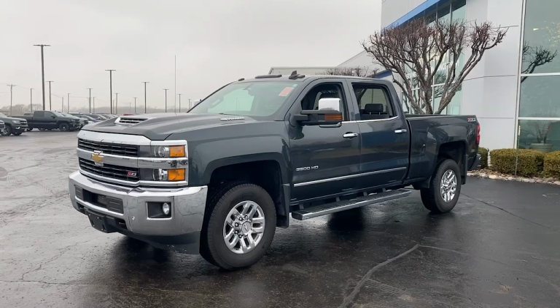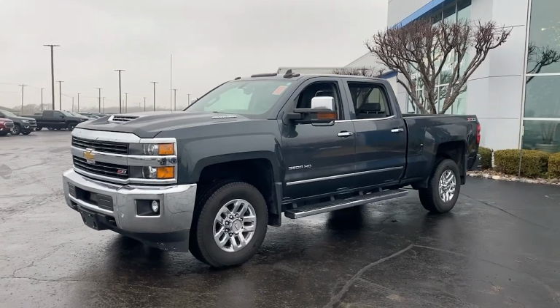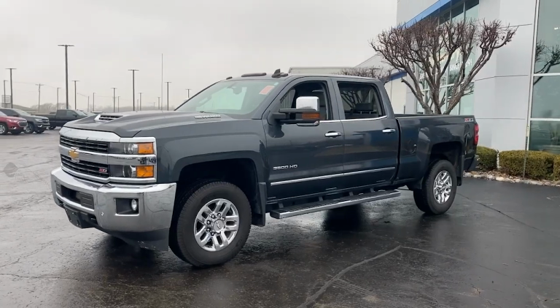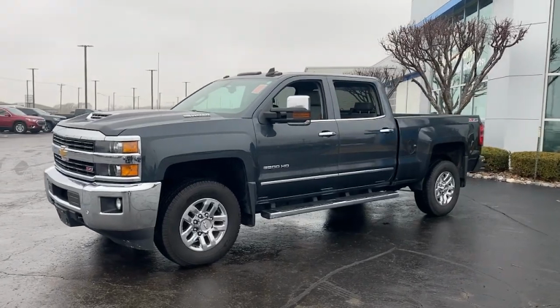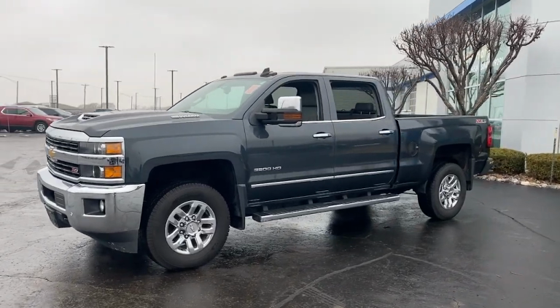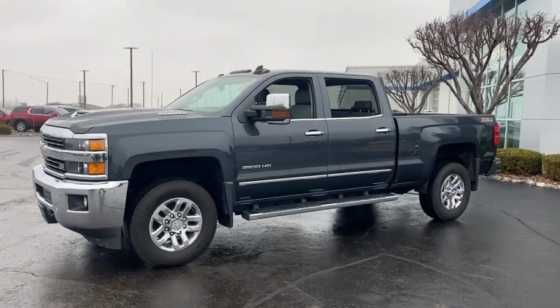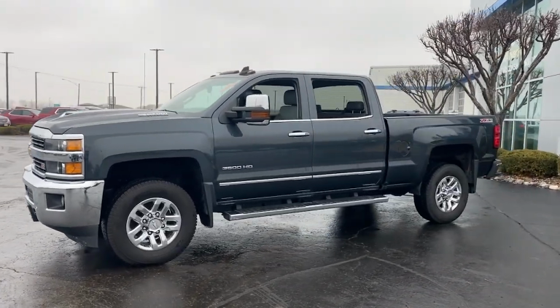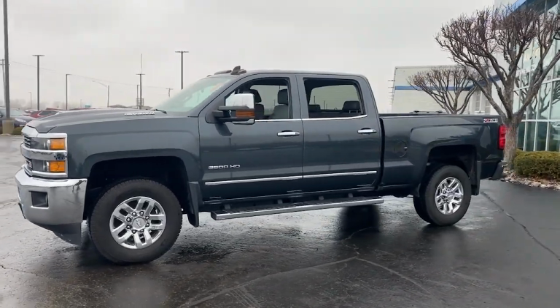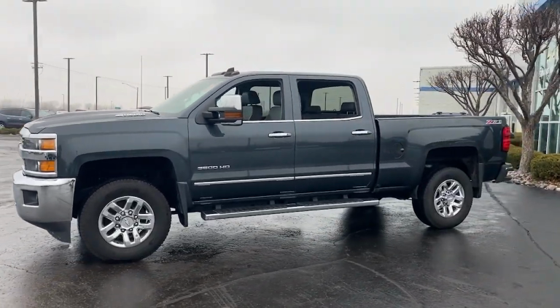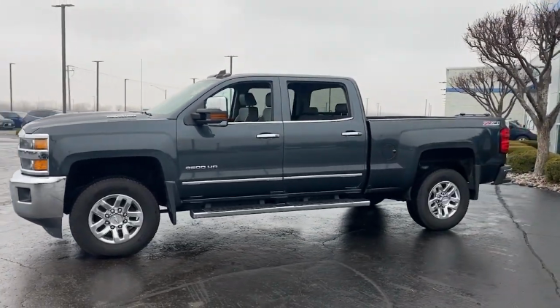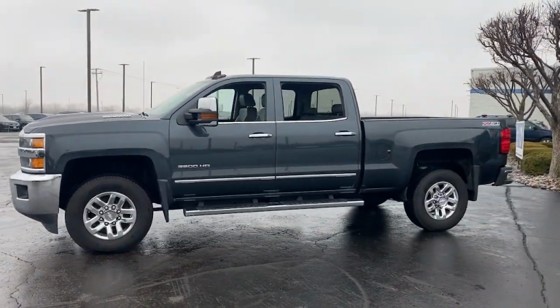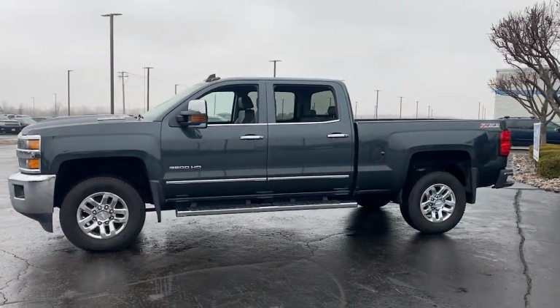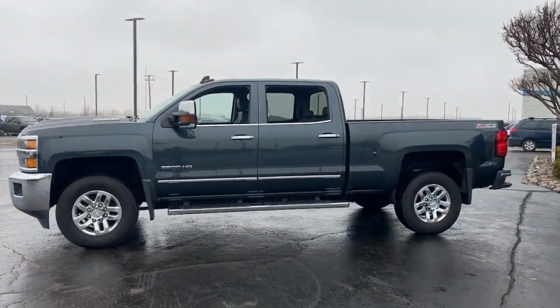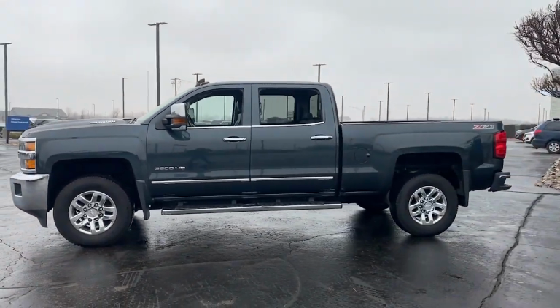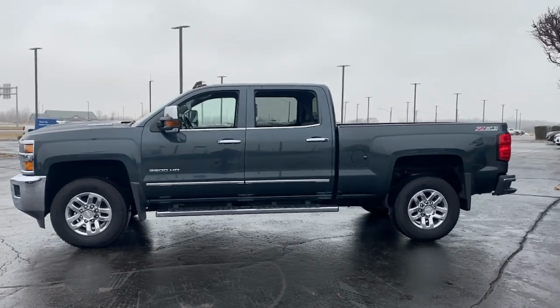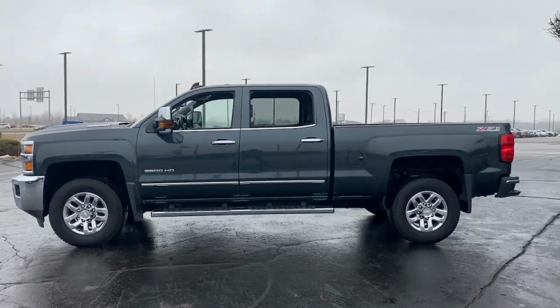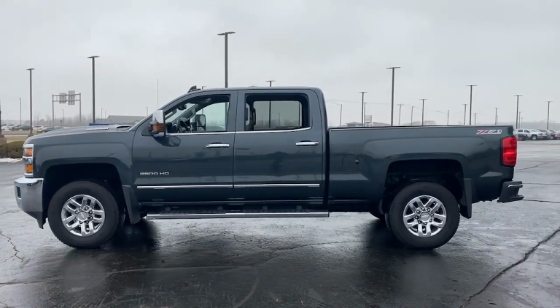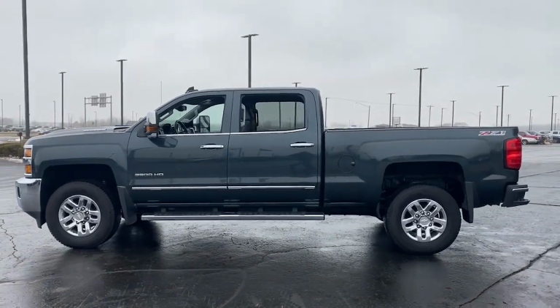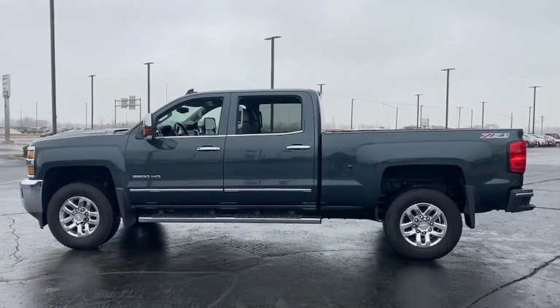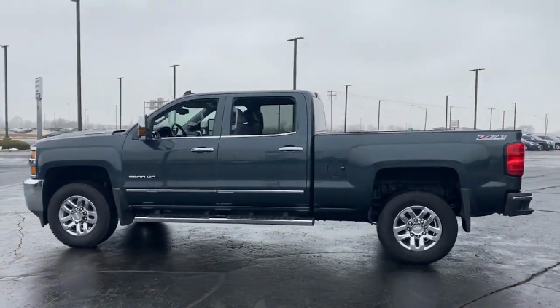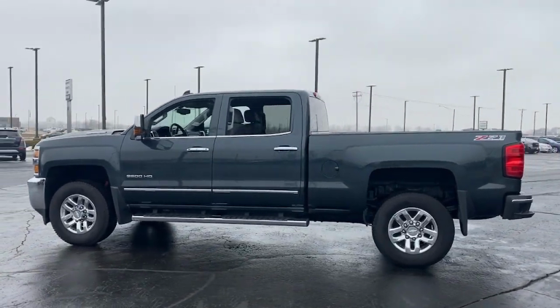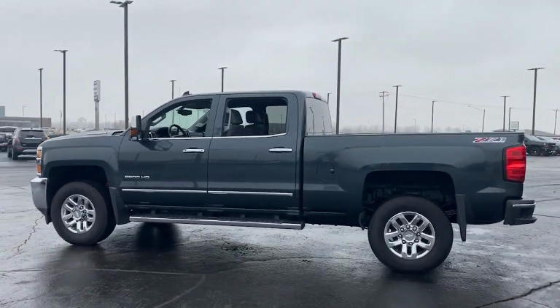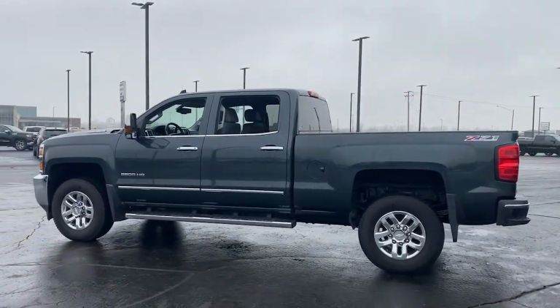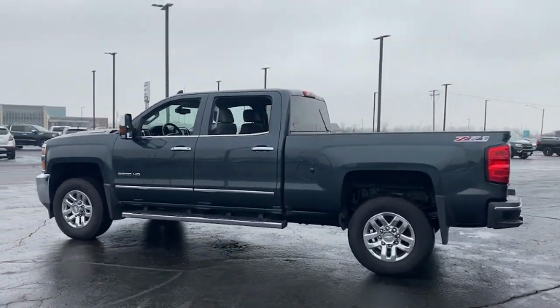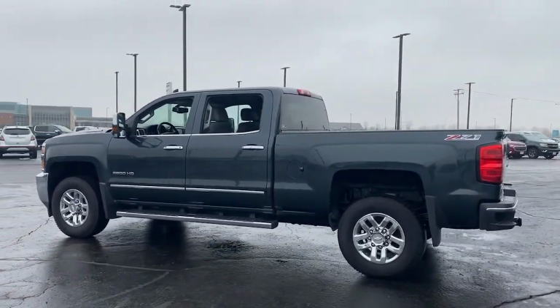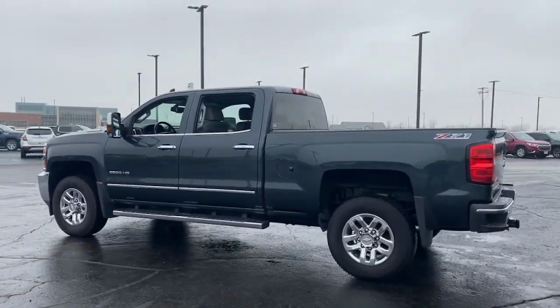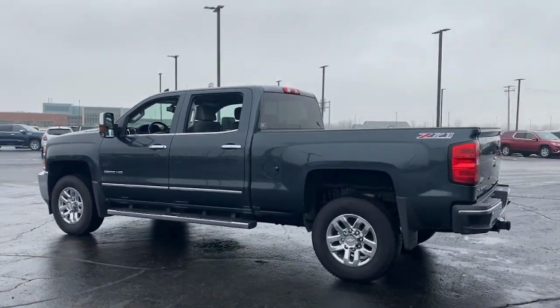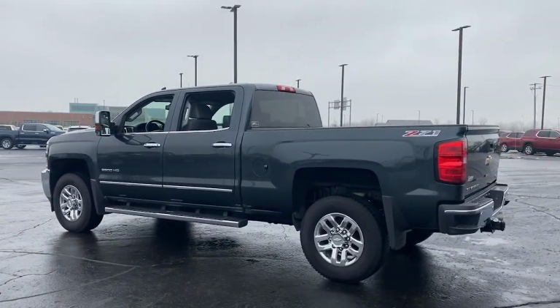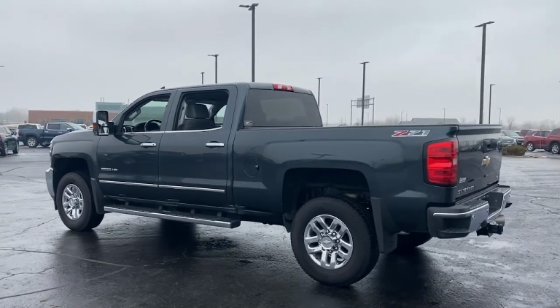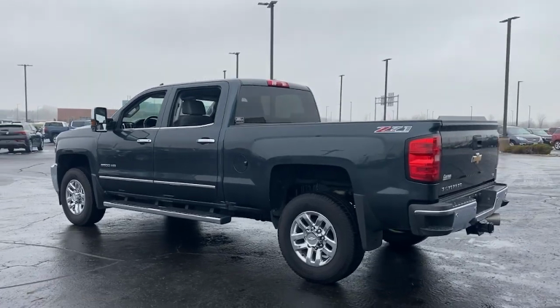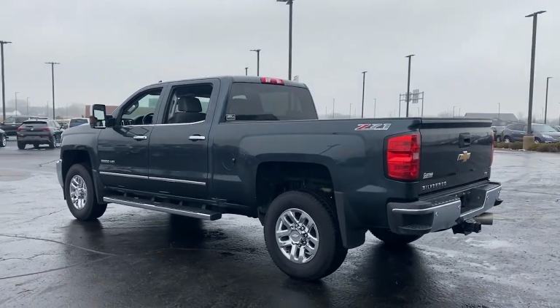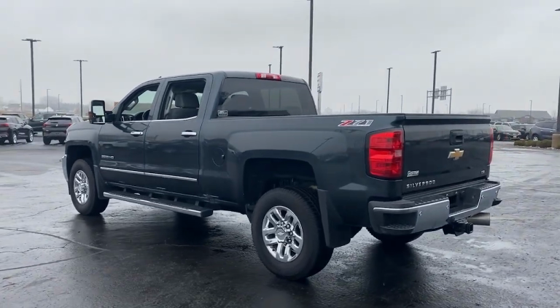Looking for your dream car? It could be the 2017 Chevrolet Silverado. With less than 120,000 miles on the odometer, this vehicle stands out from the rest.